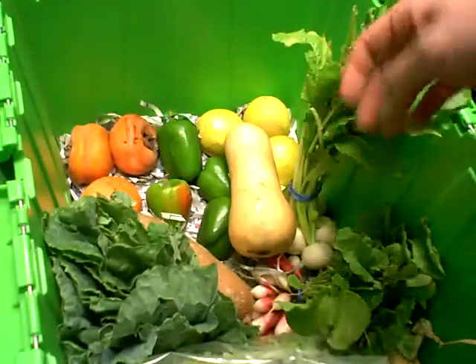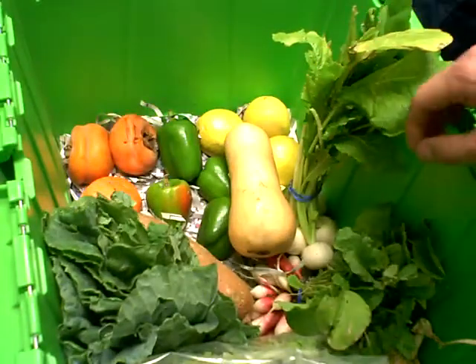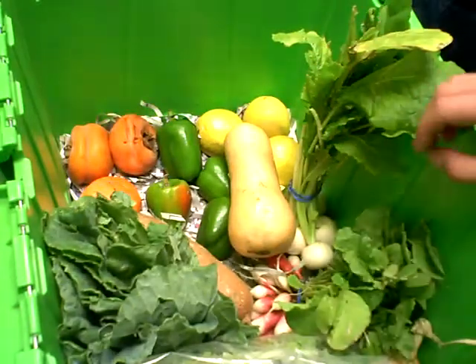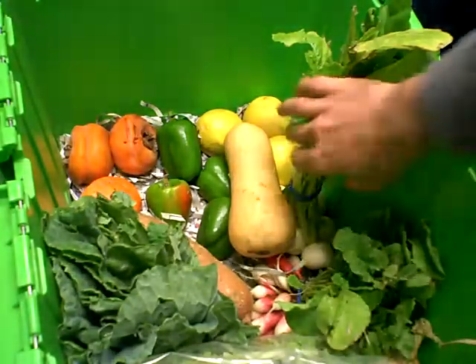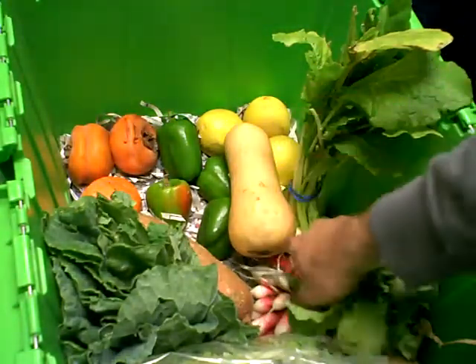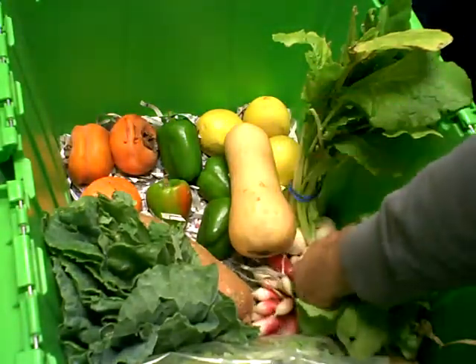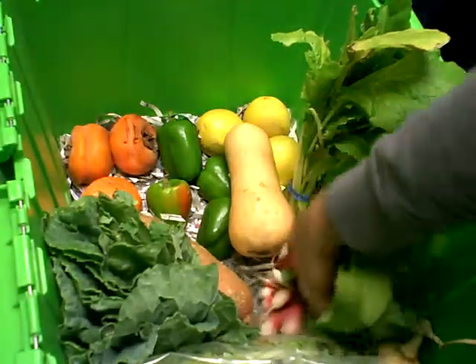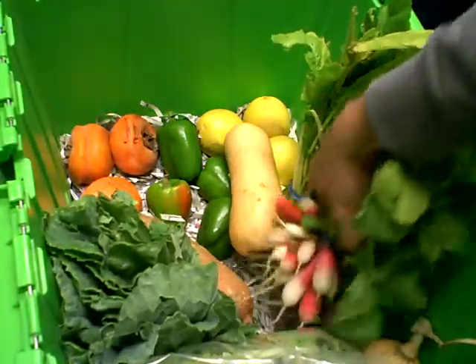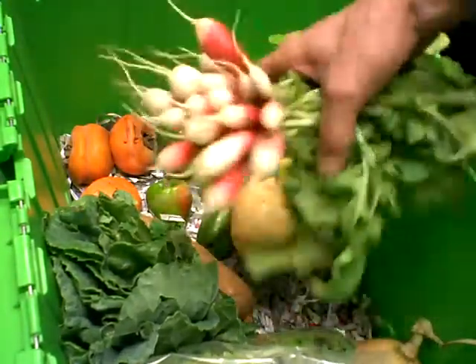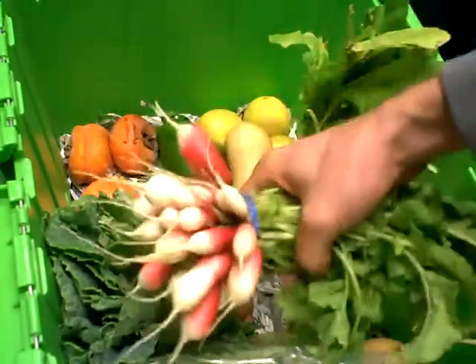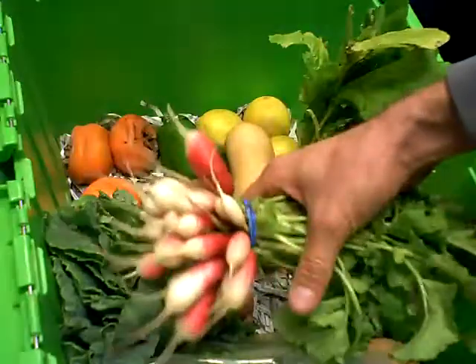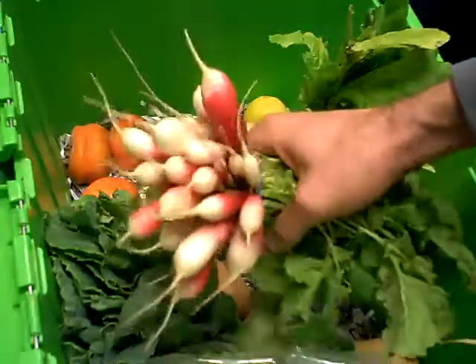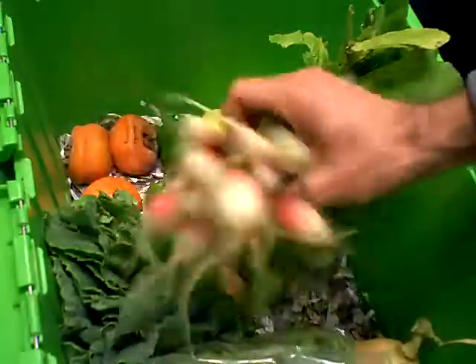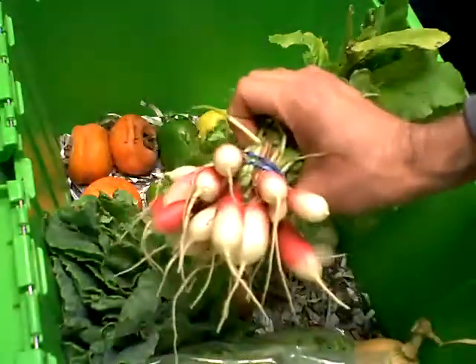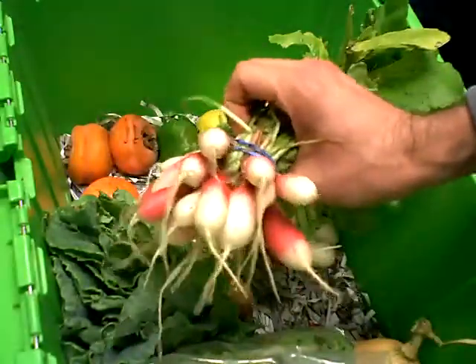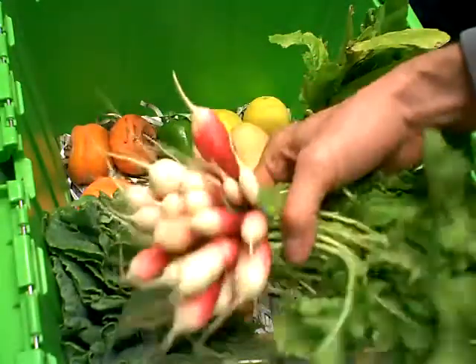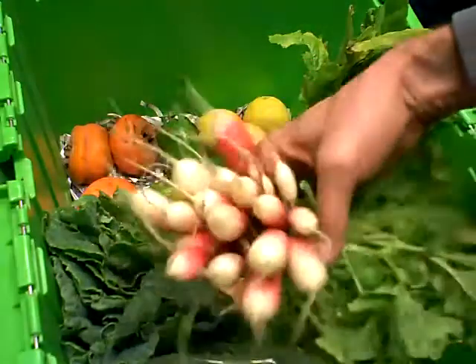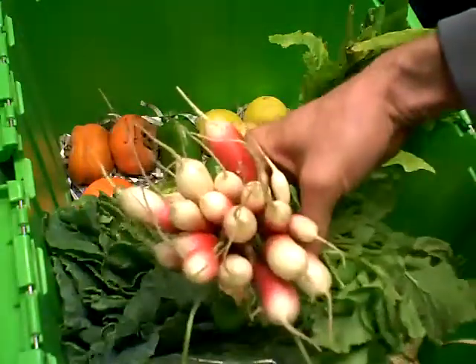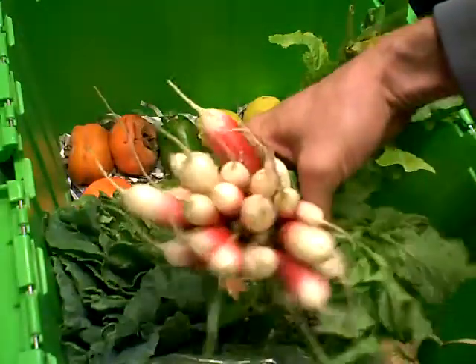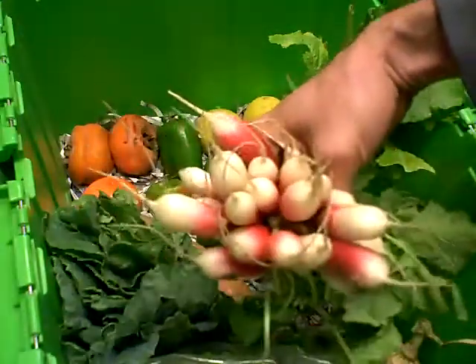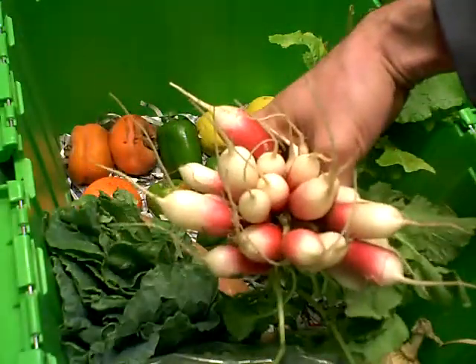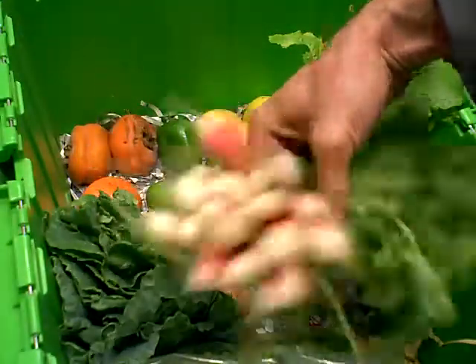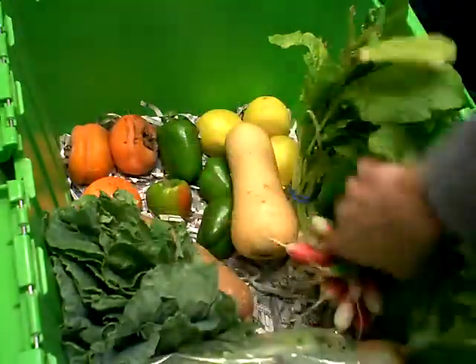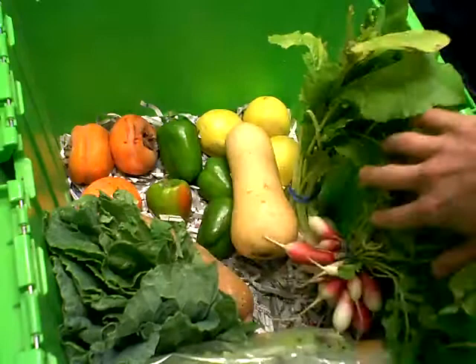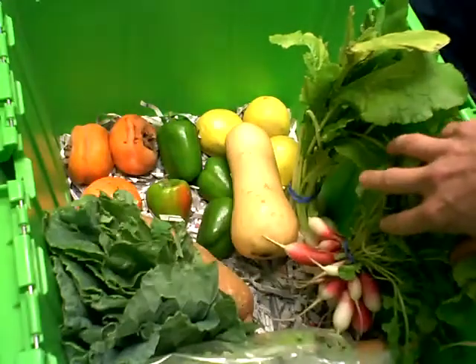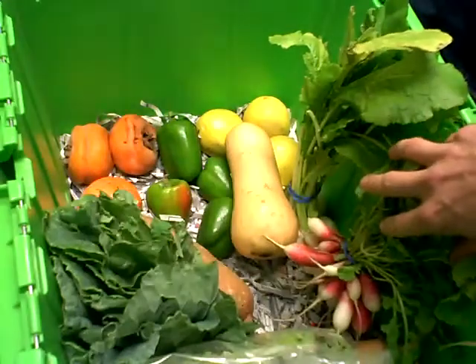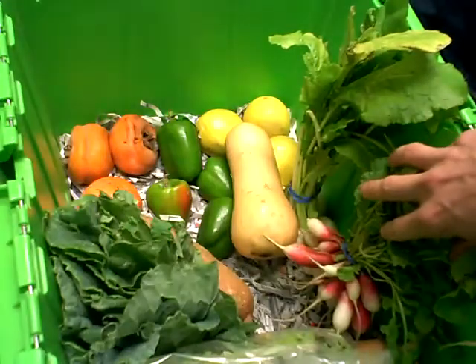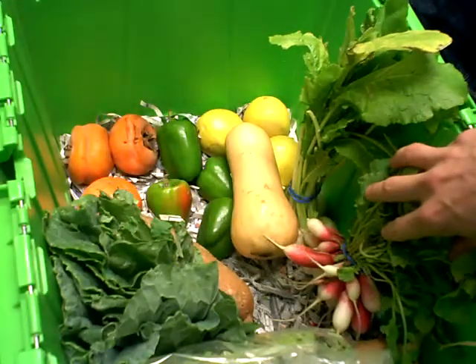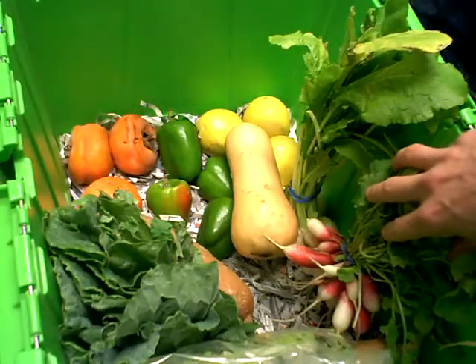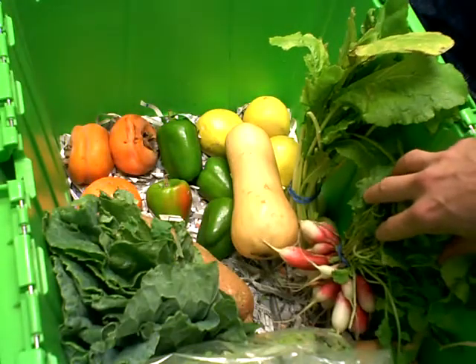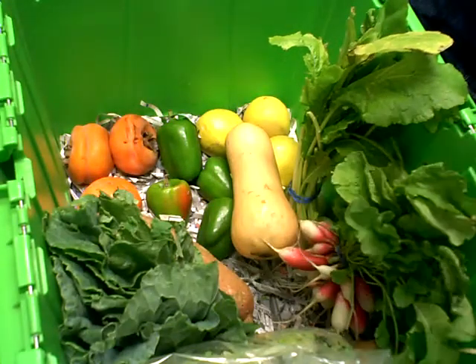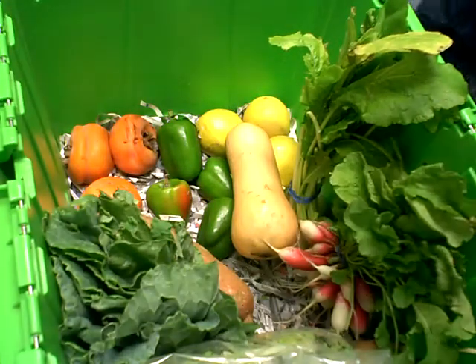French breakfast radish. I don't think I've ever had a radish for breakfast. It looks like that's it. Enjoy!